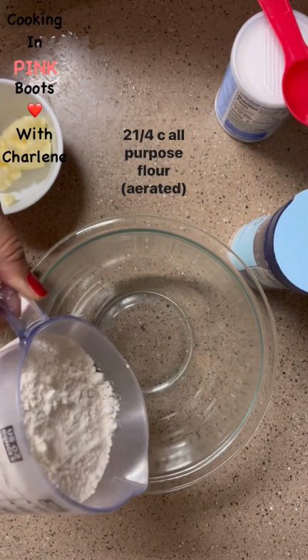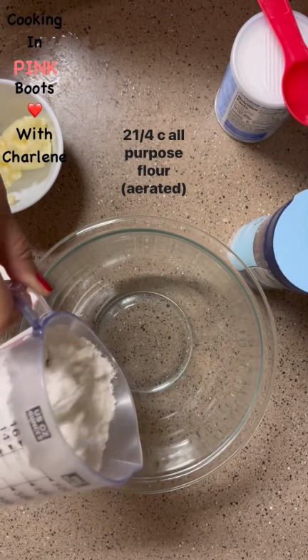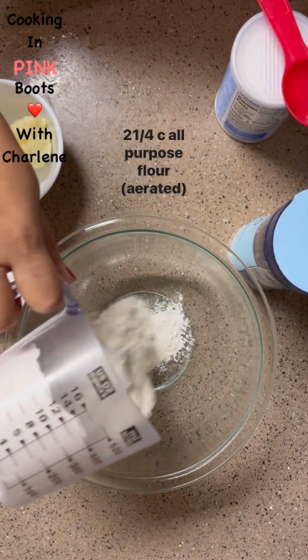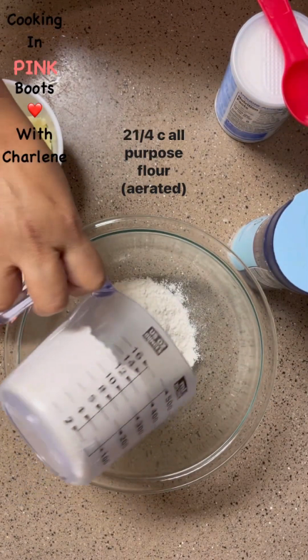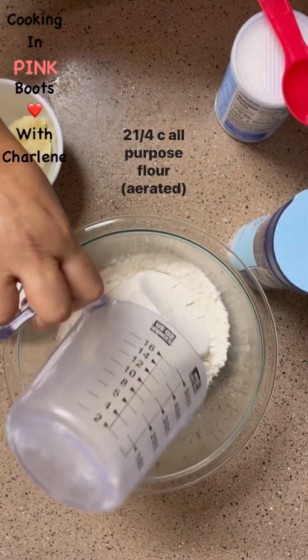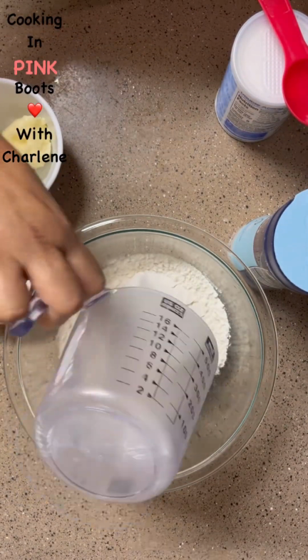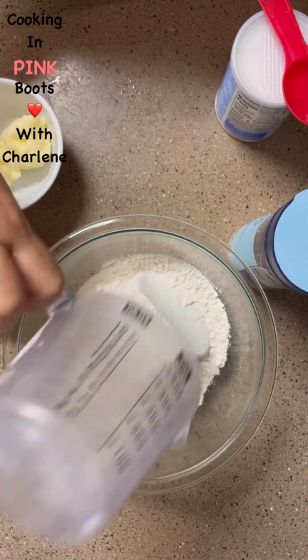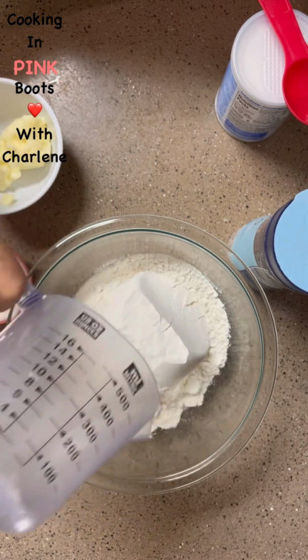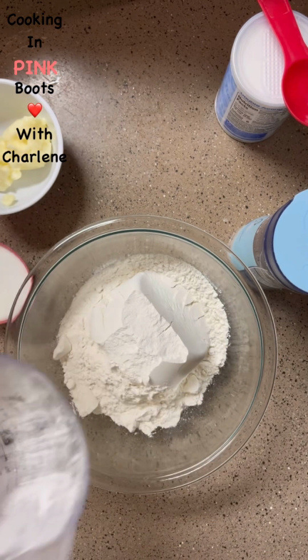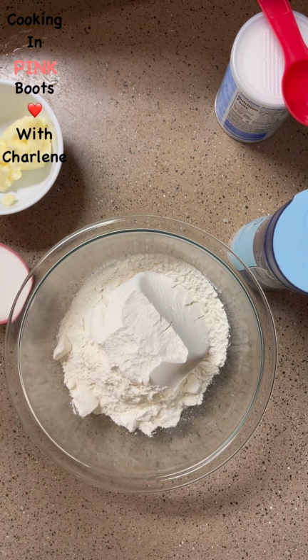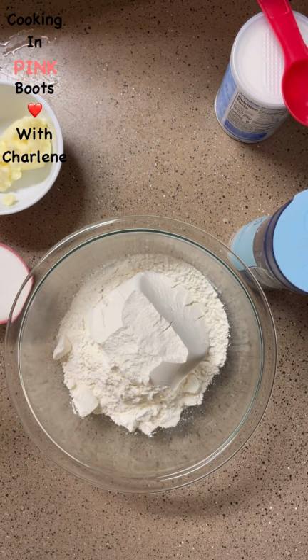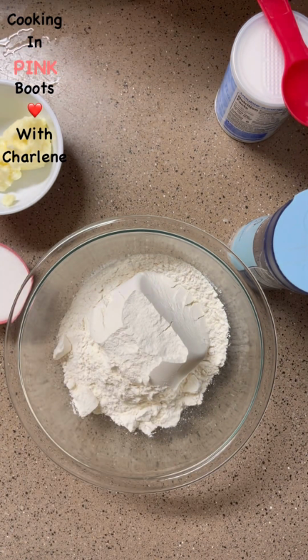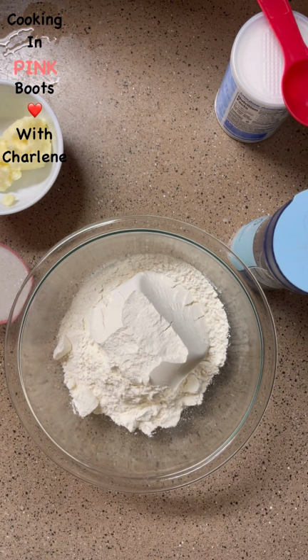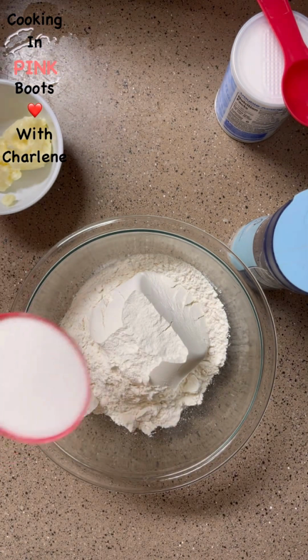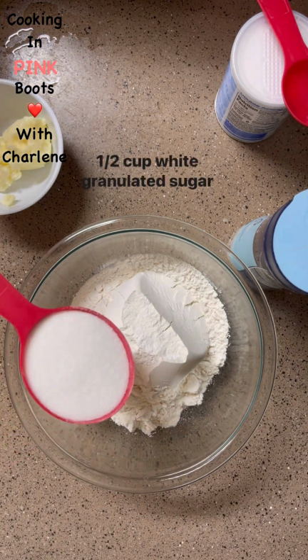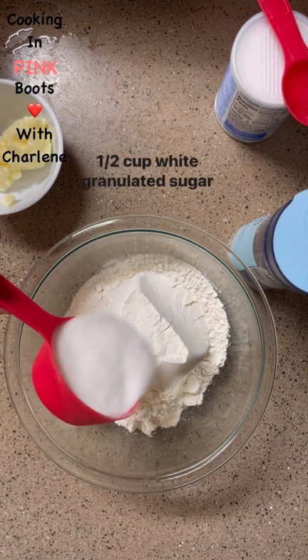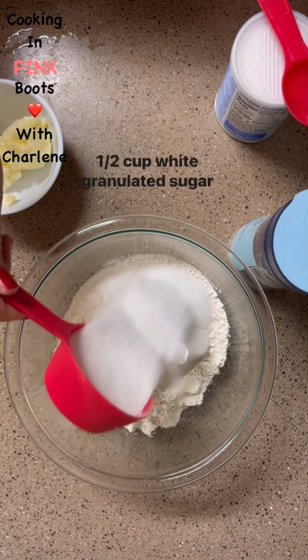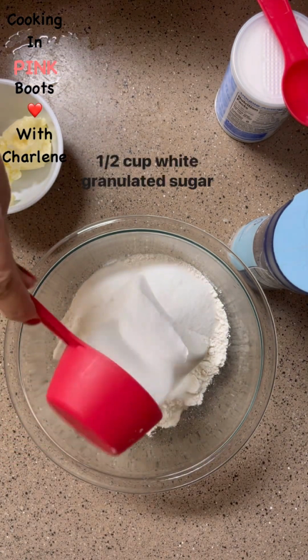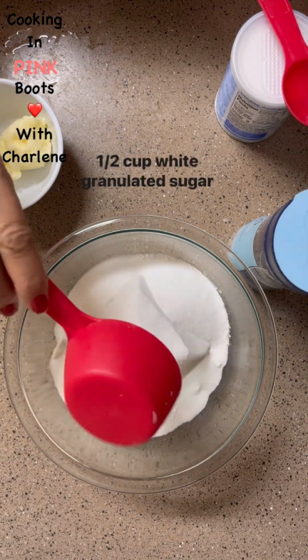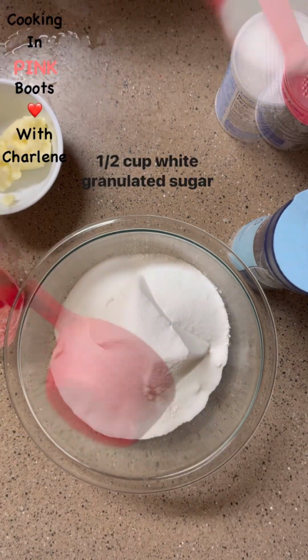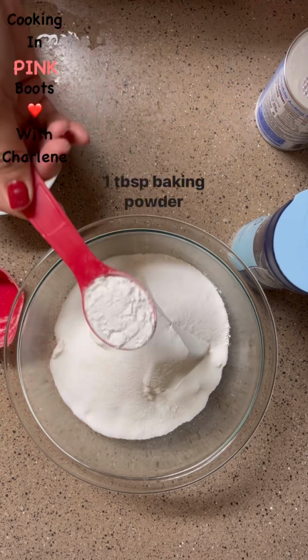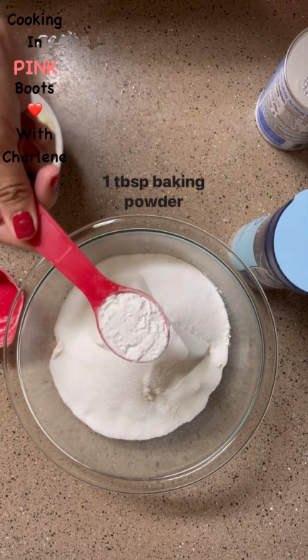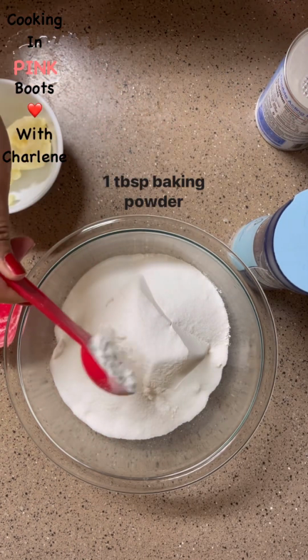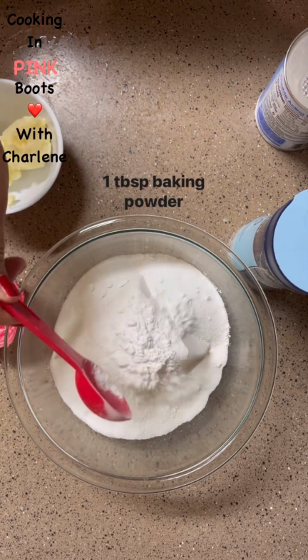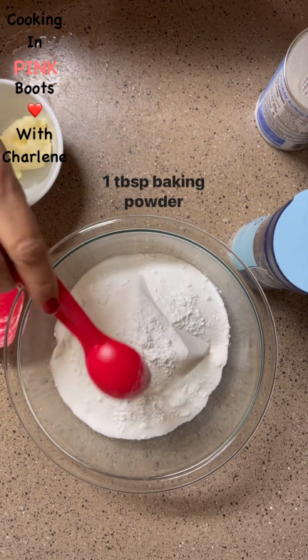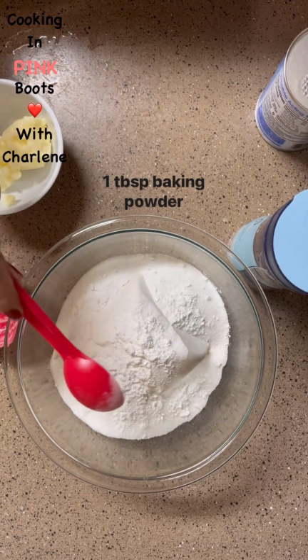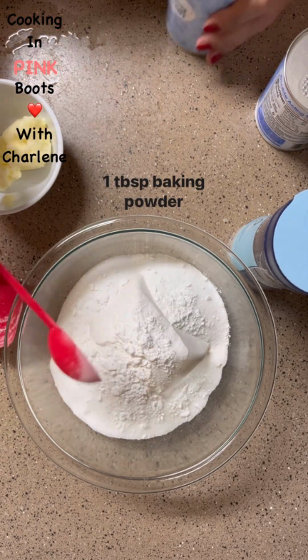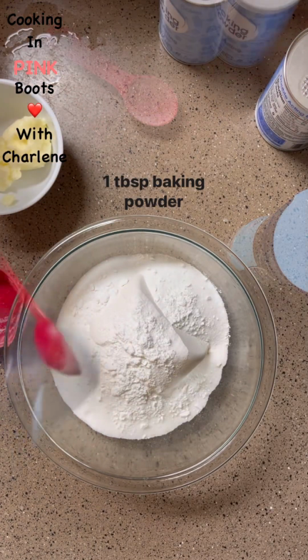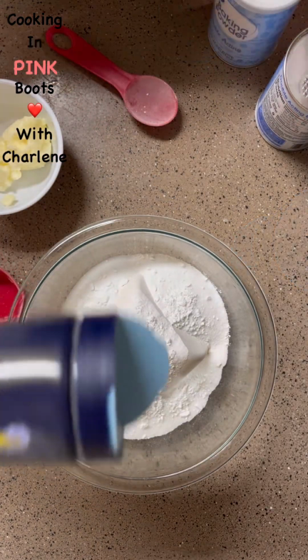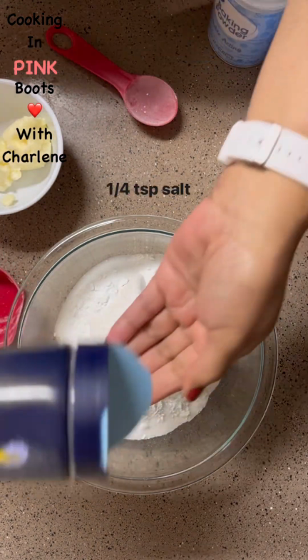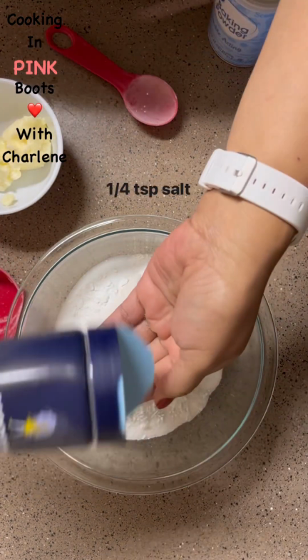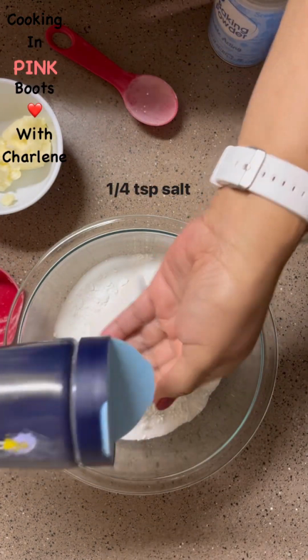Starting off with two and one-fourth cups of all-purpose flour, a half a cup of sugar, one tablespoon of baking powder, and a fourth of a teaspoon of salt.